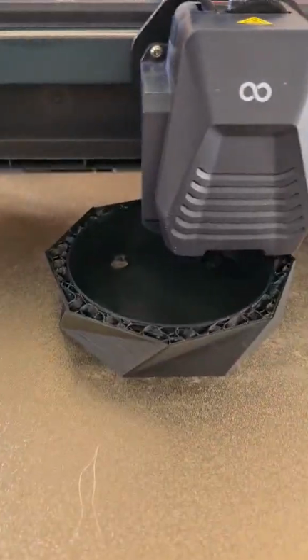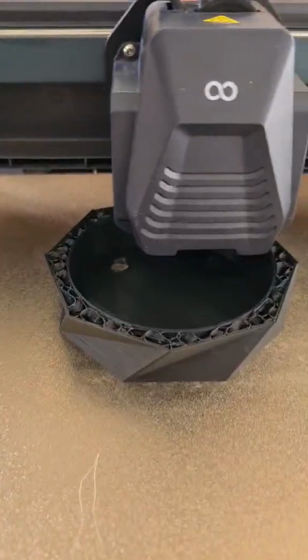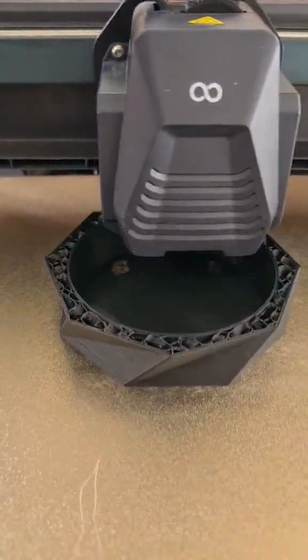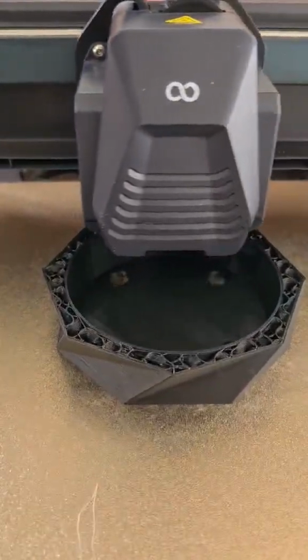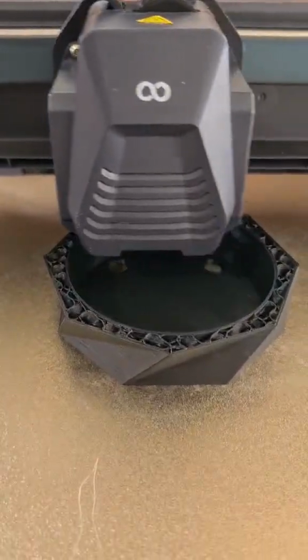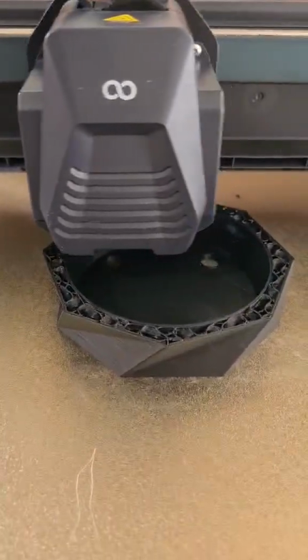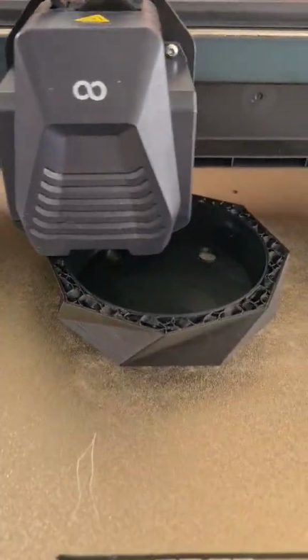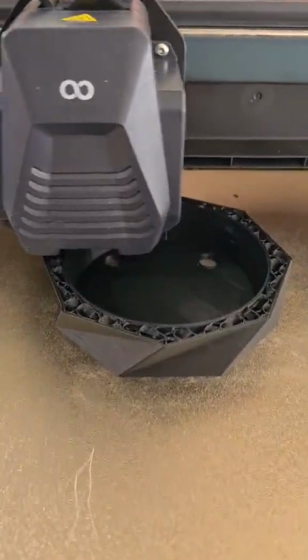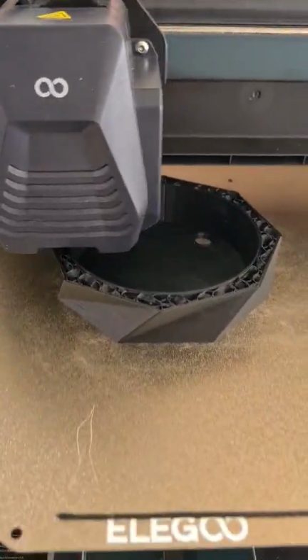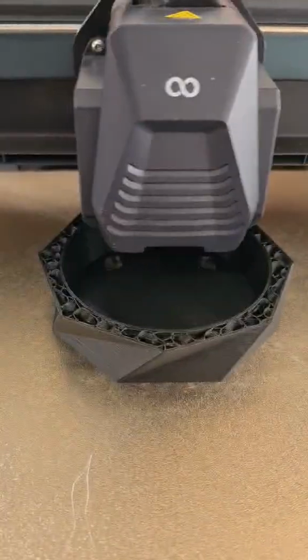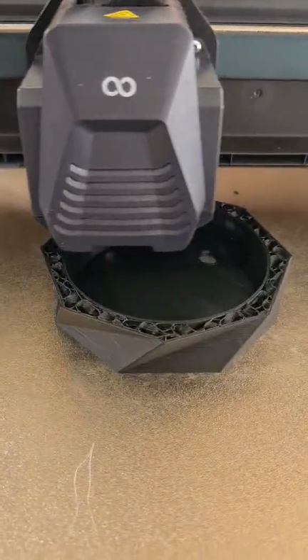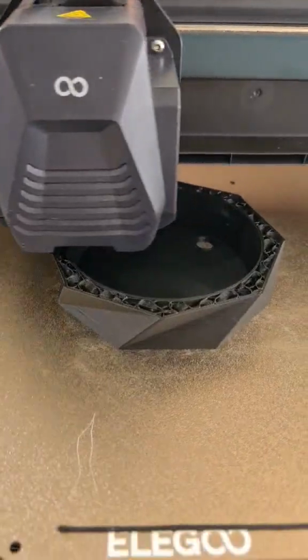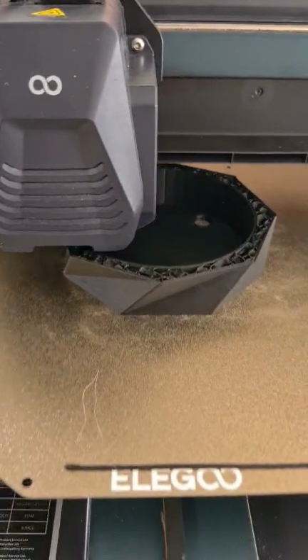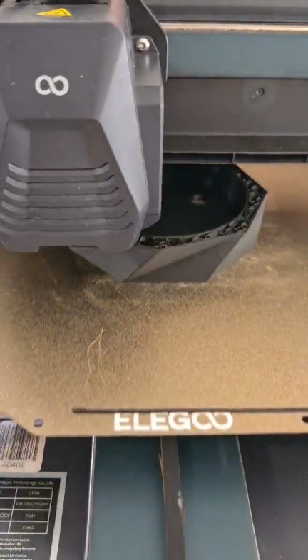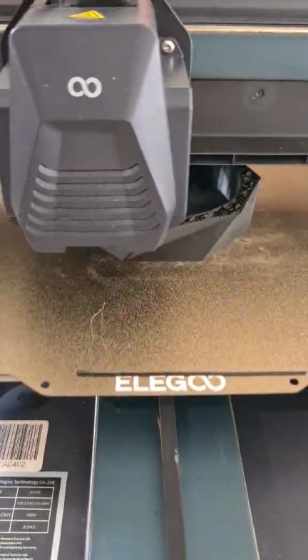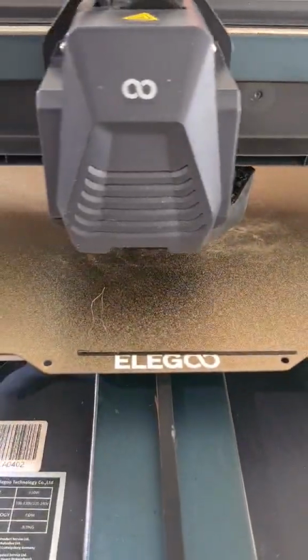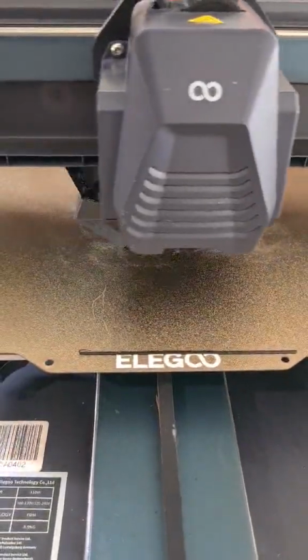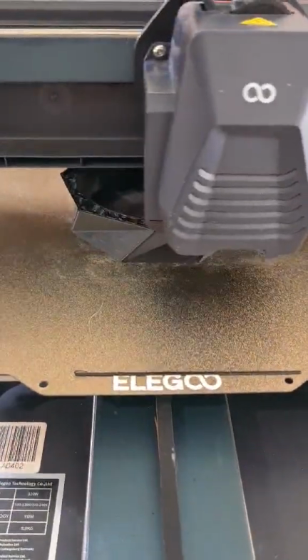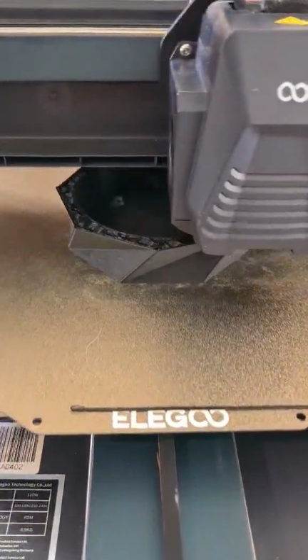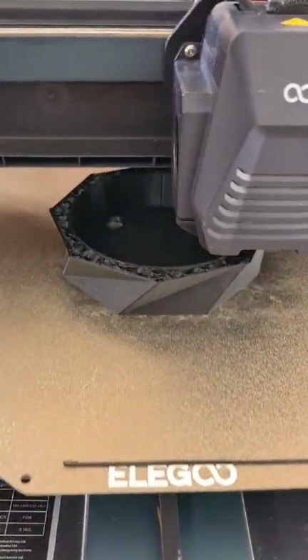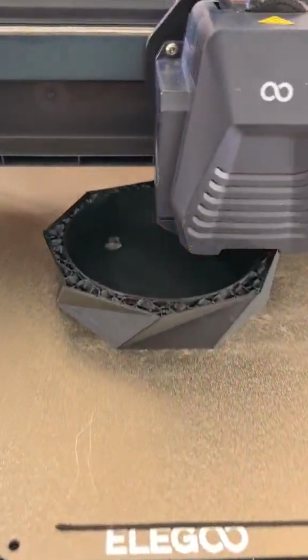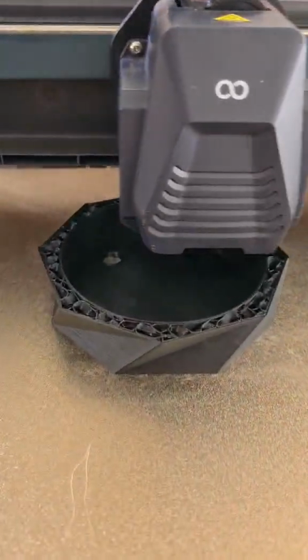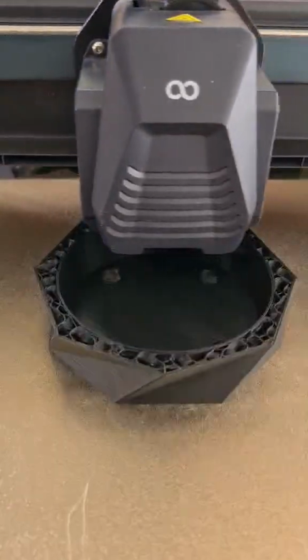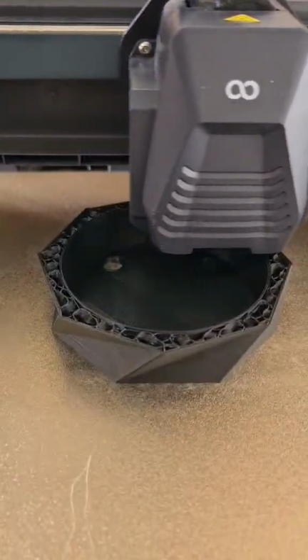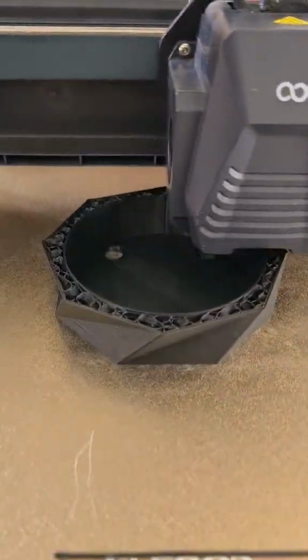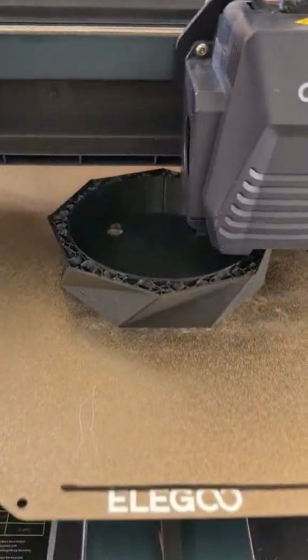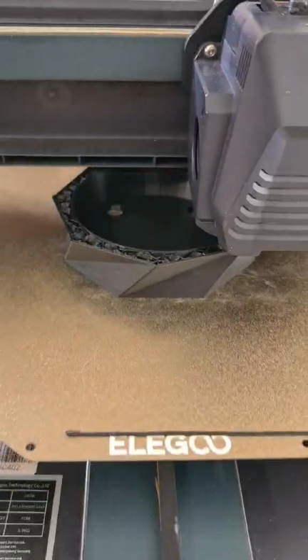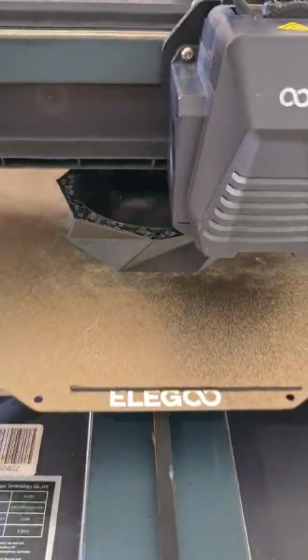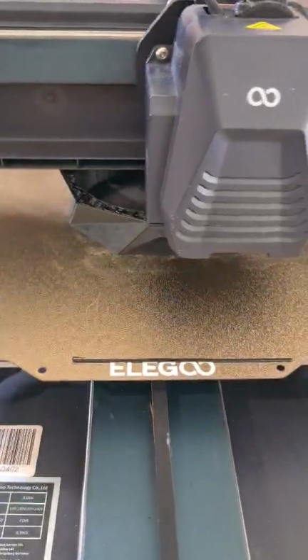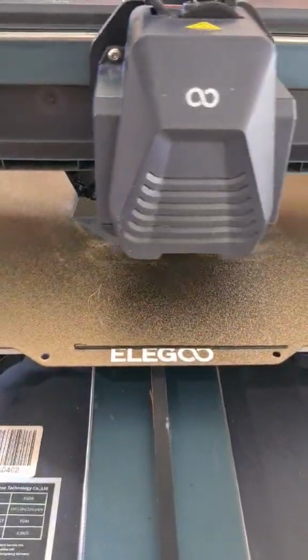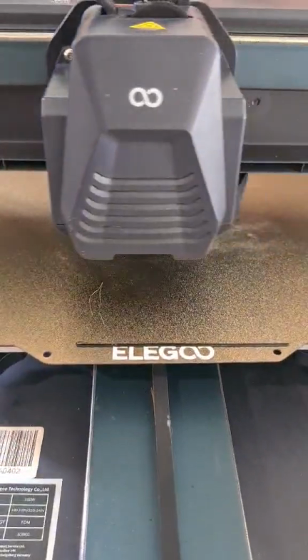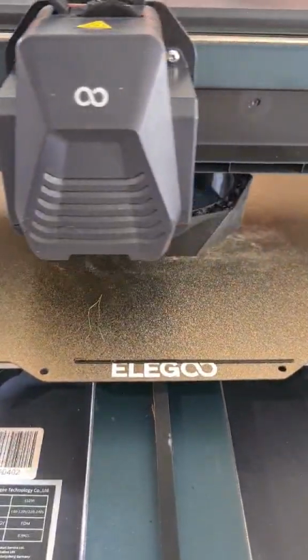Hey campers, thanks for popping in for another look at the shorts. Here we have a low-poly plant pot being printed. This one's in black PLA filament.